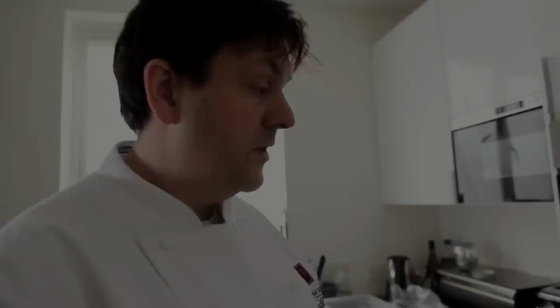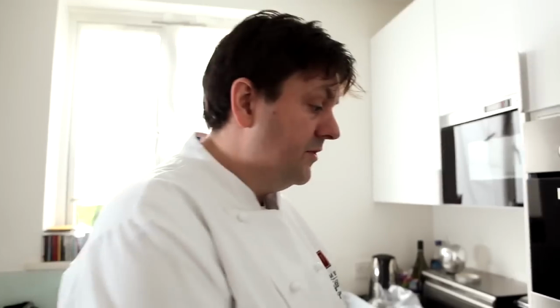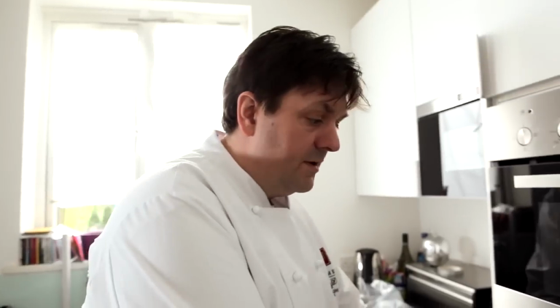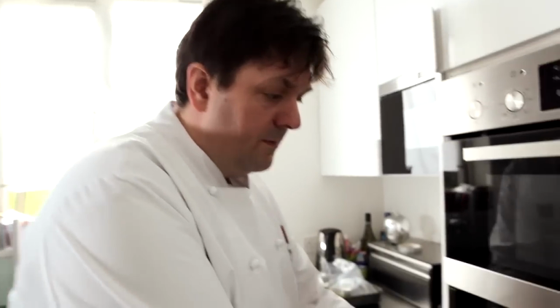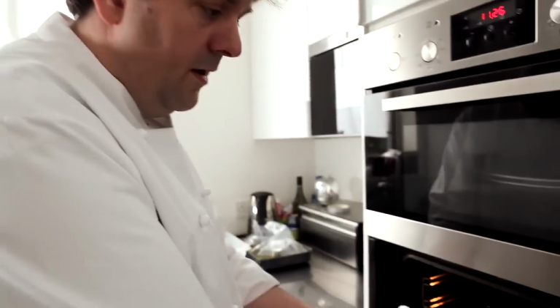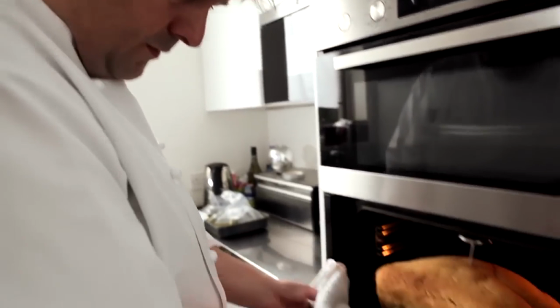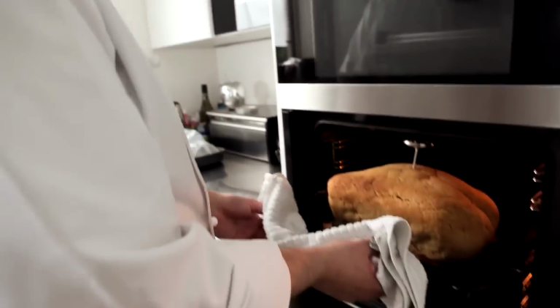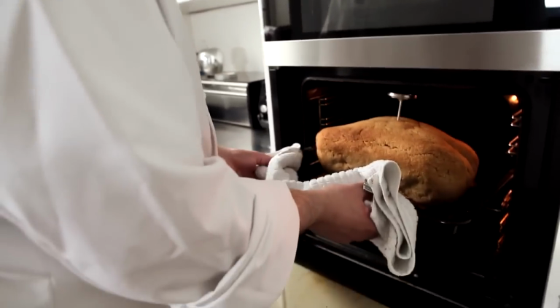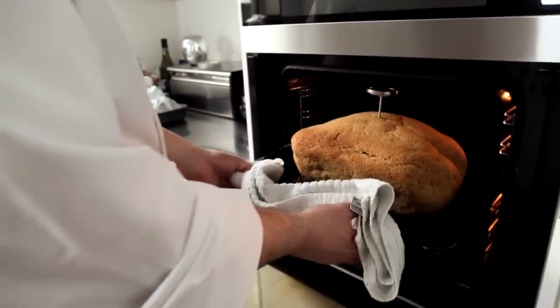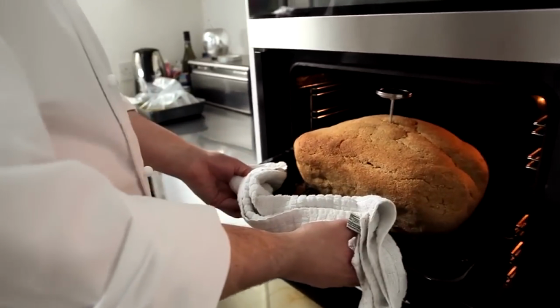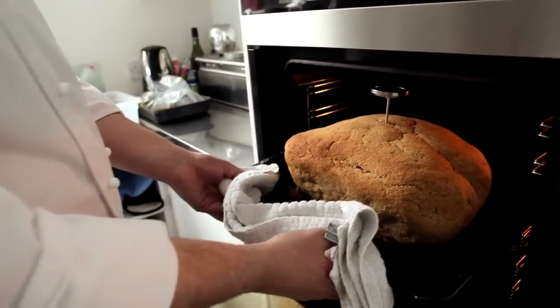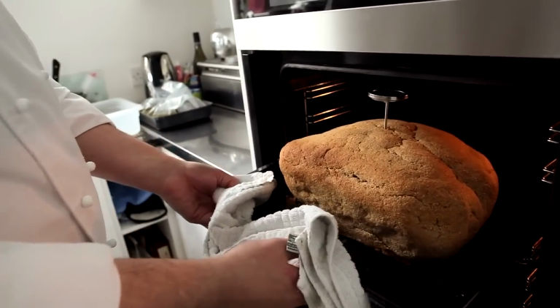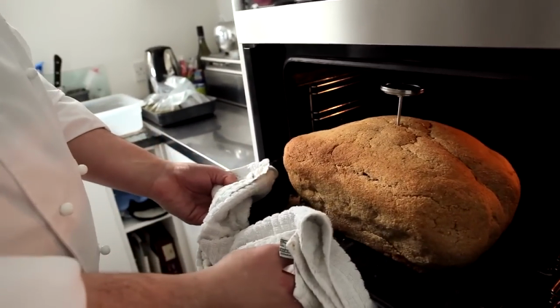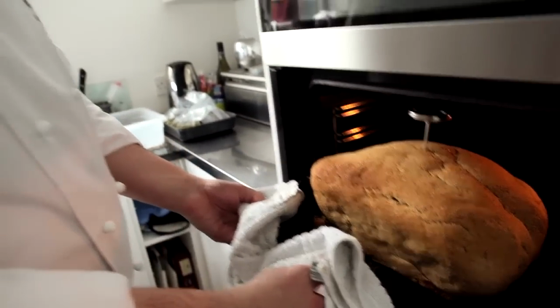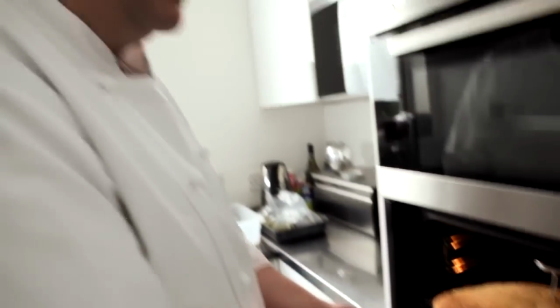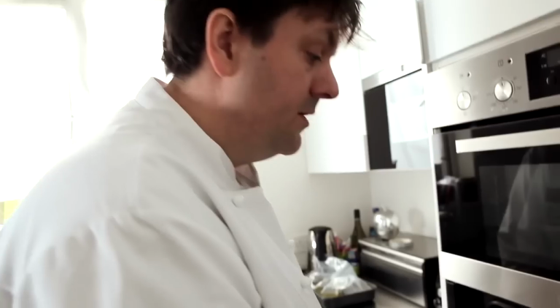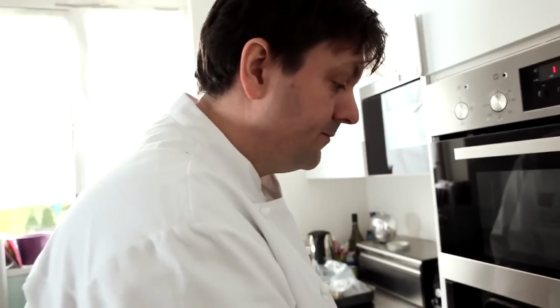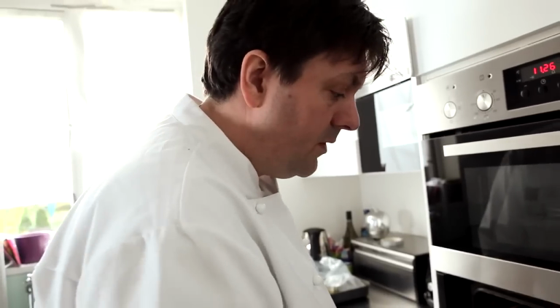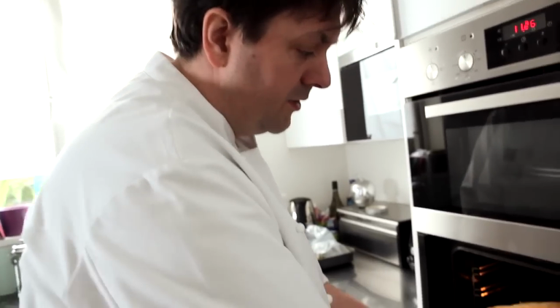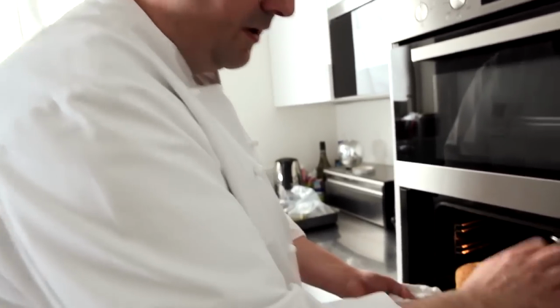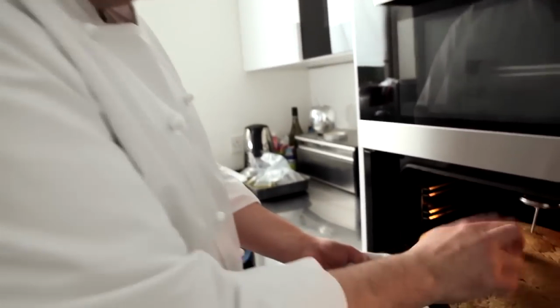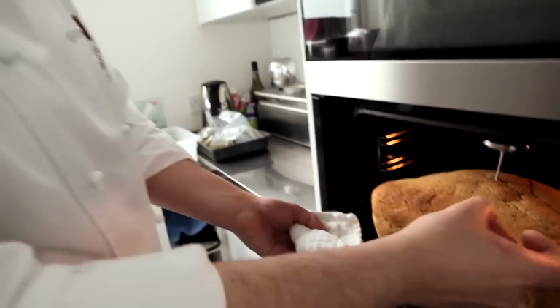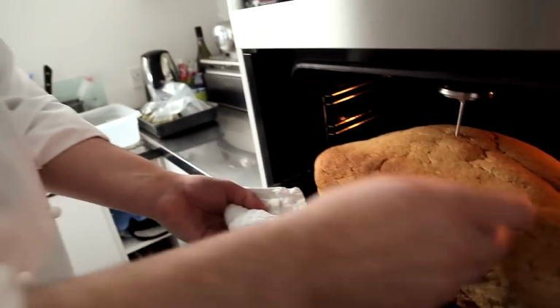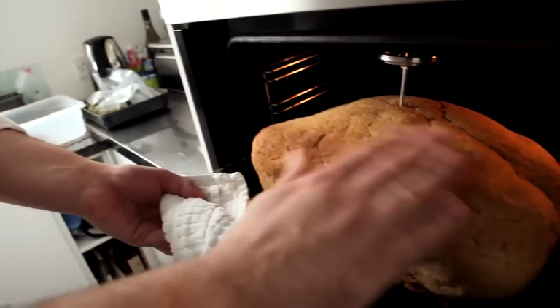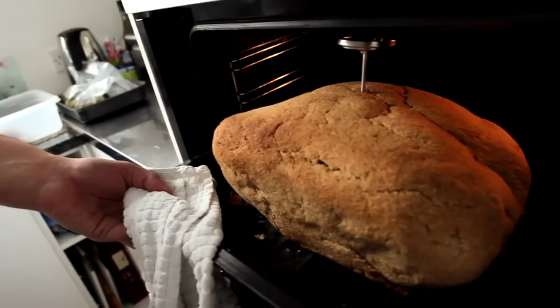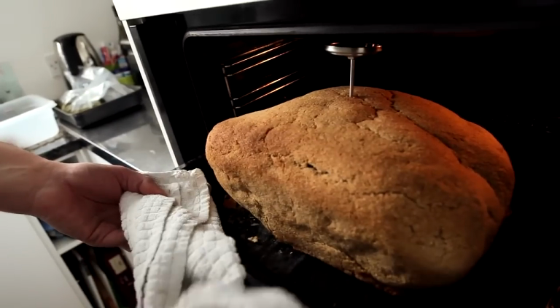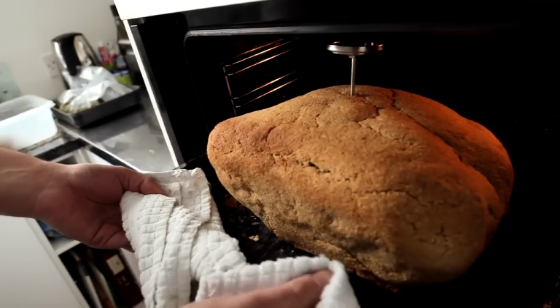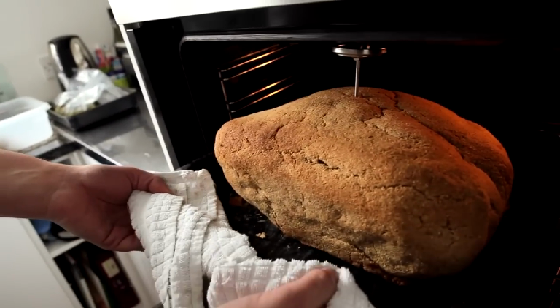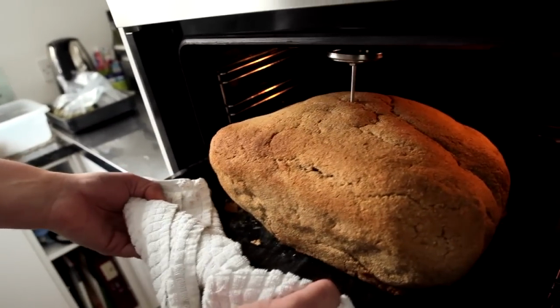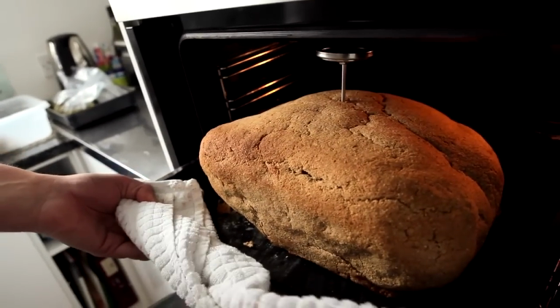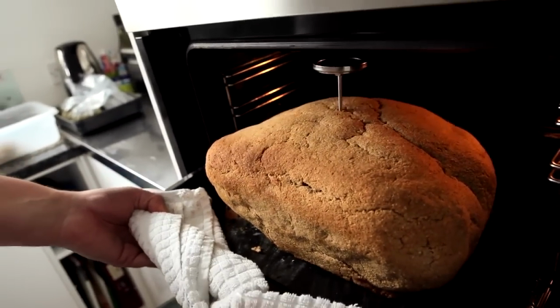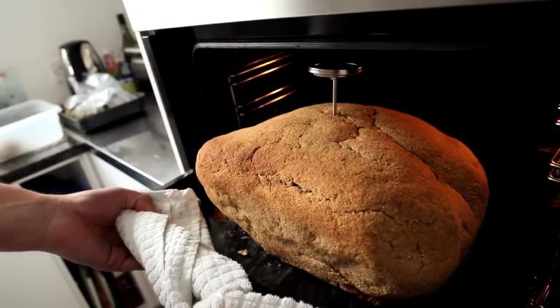The ham is now ready. We've checked the temperature and we've got a core temperature of 72 degrees centigrade. The crust is nice and firm and hard, we've got a nice colour on it, and we can see that it's protected the ham from the heat.